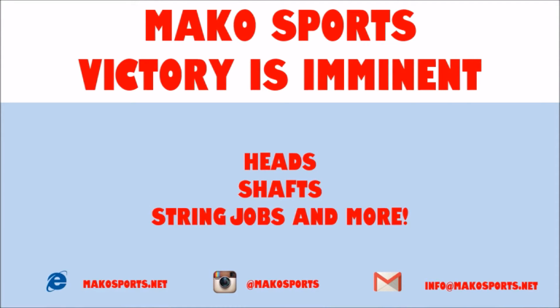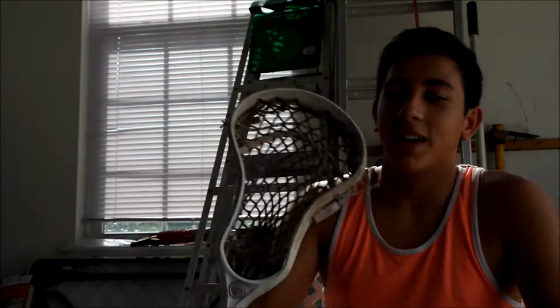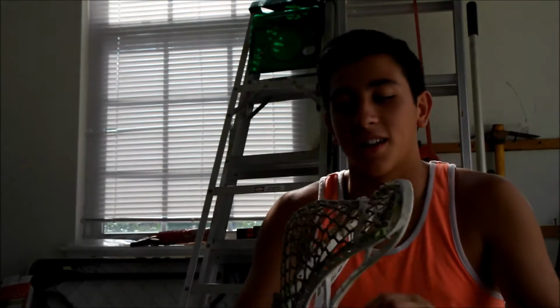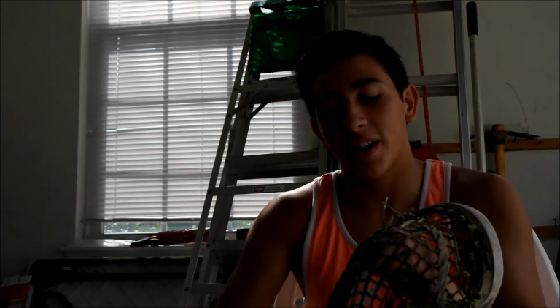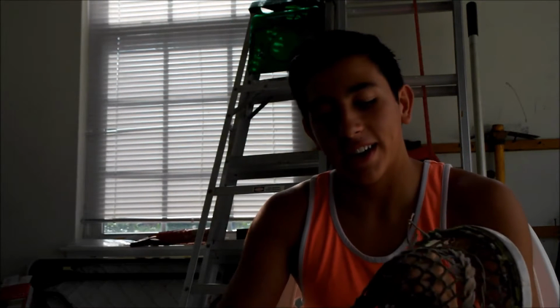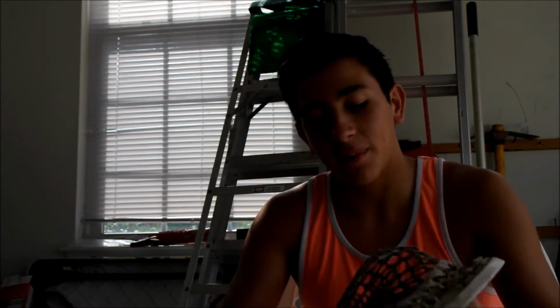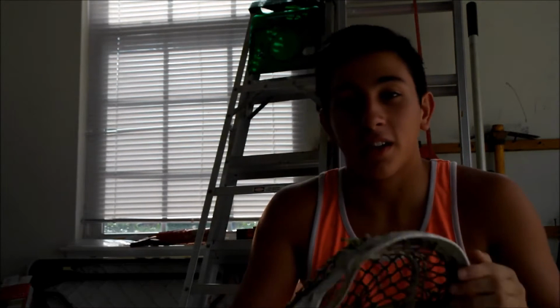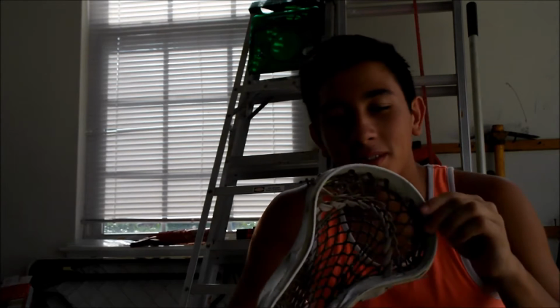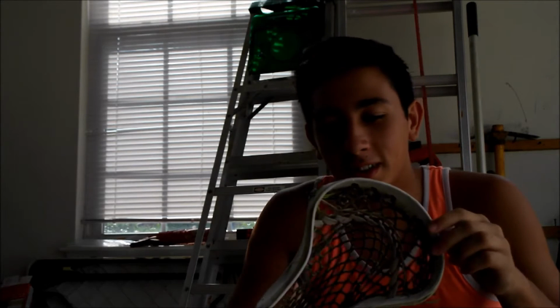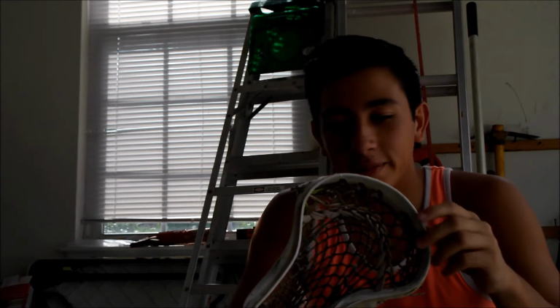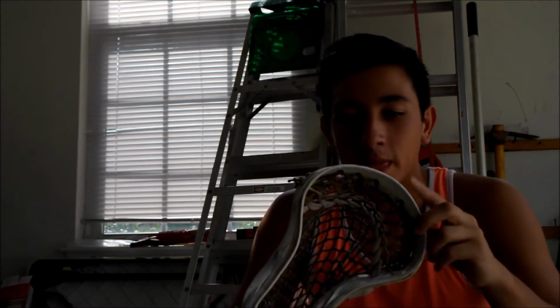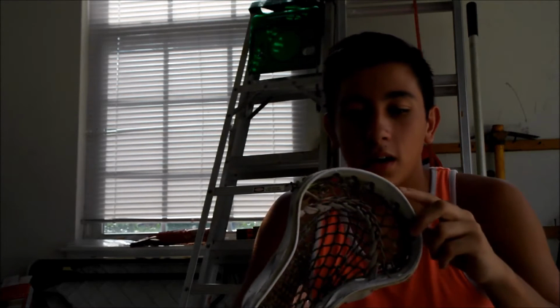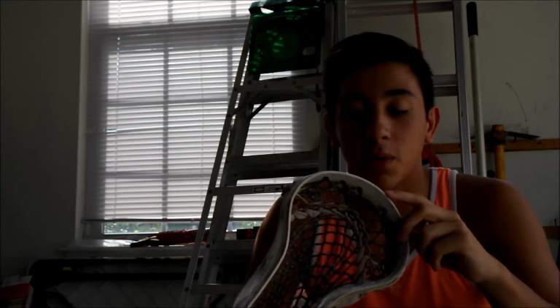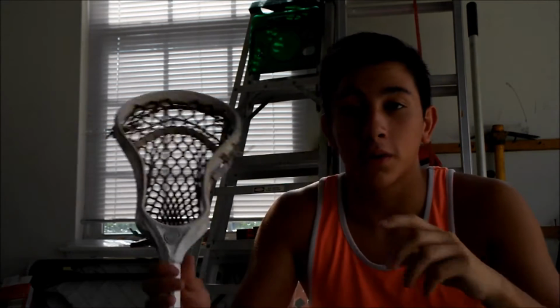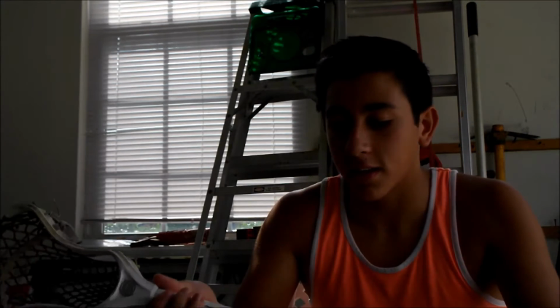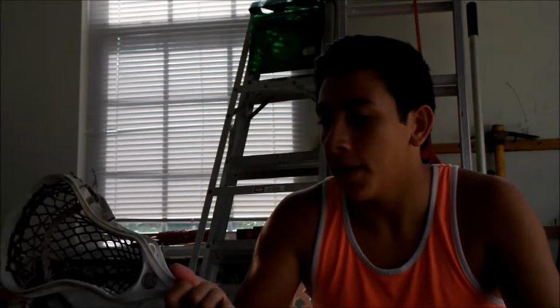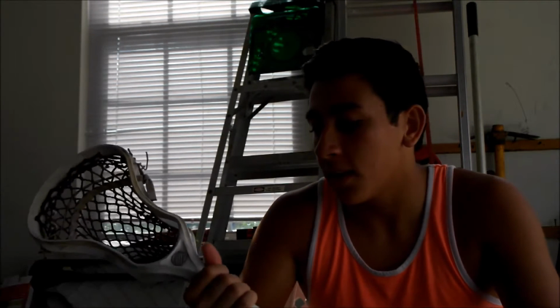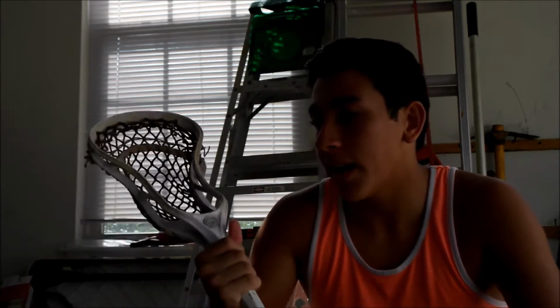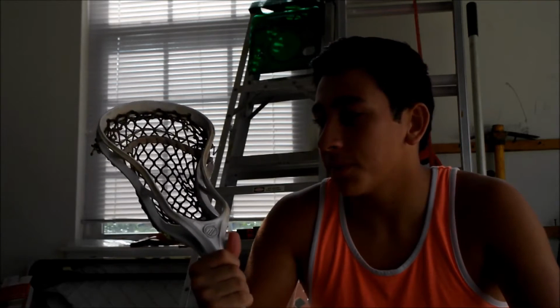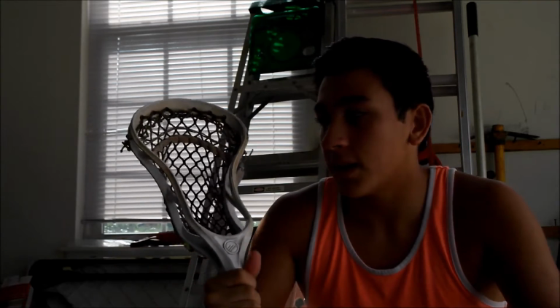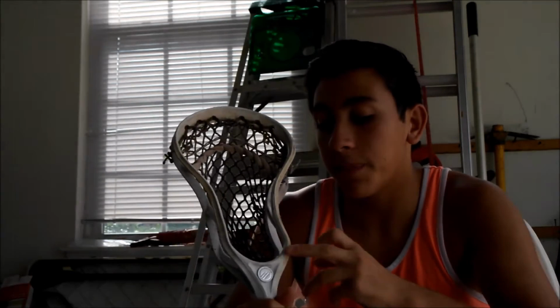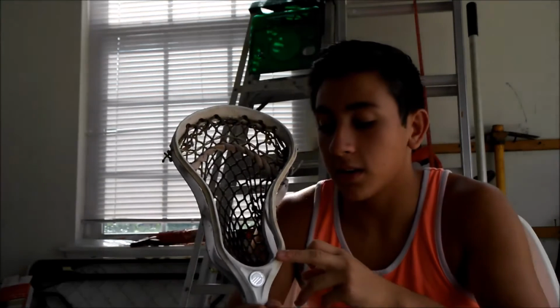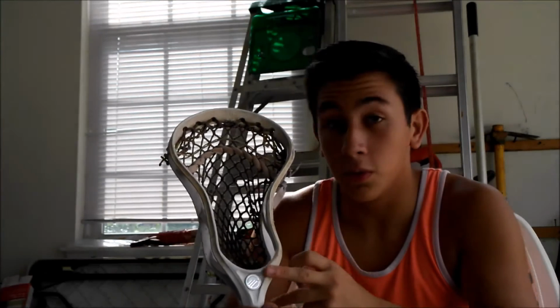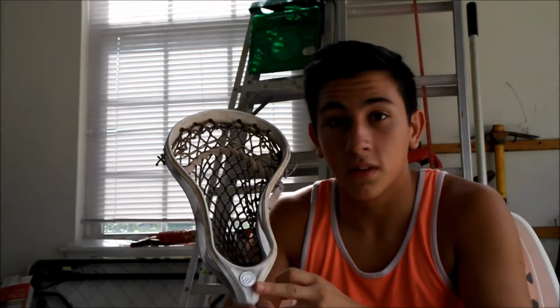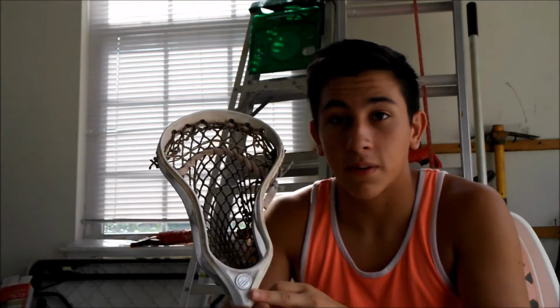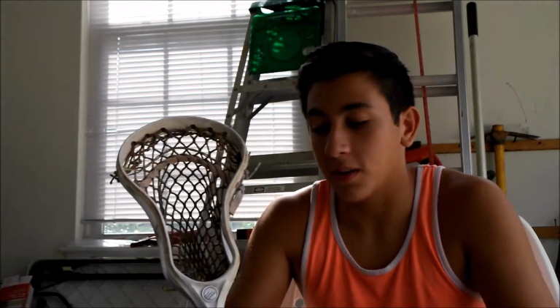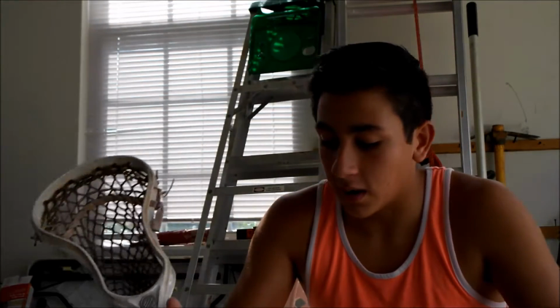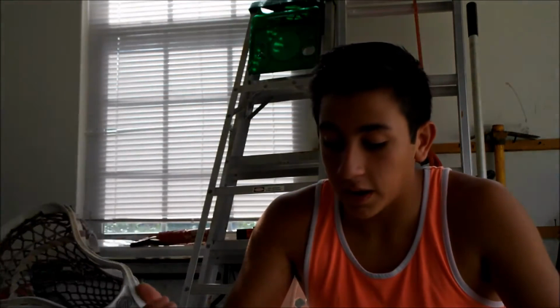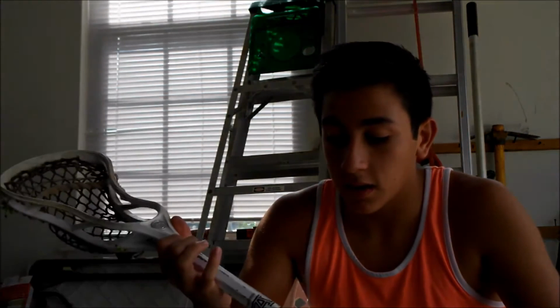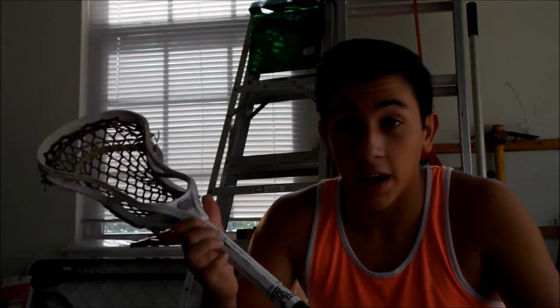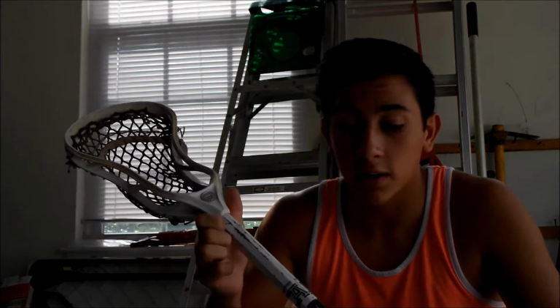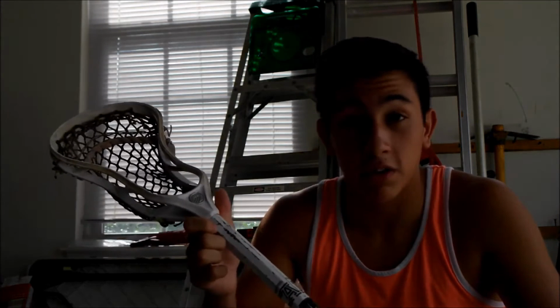Hey guys, it's Brandon again. I'm doing another episode of Stick Talk on one of my older sticks now. This is my backup — it's an Optic U, Maverick Optic U on a Maverick A1, the original.